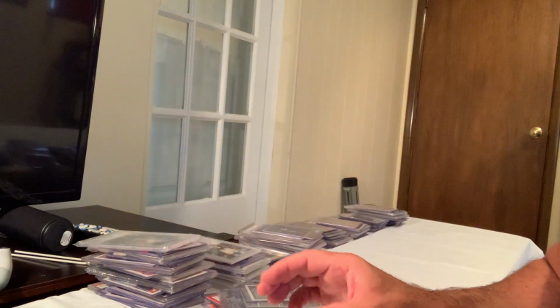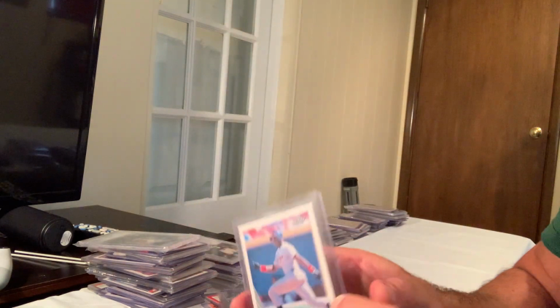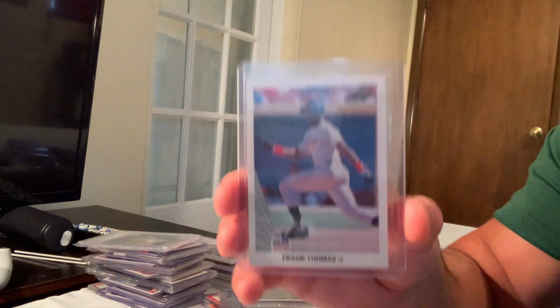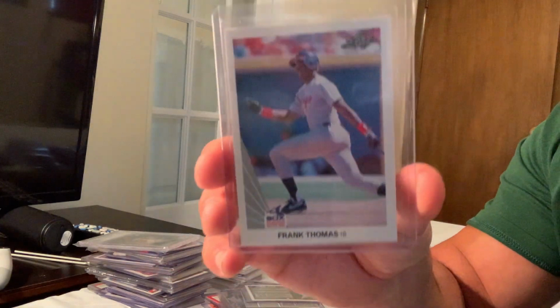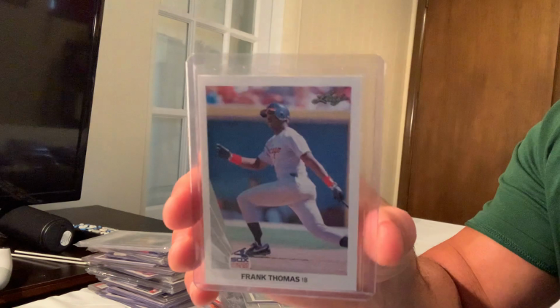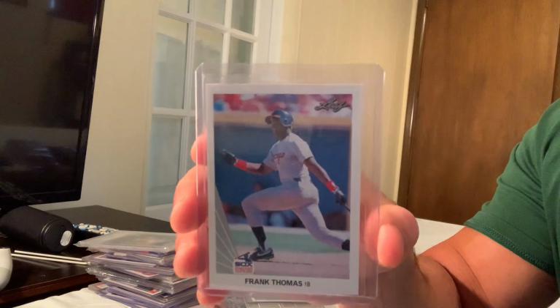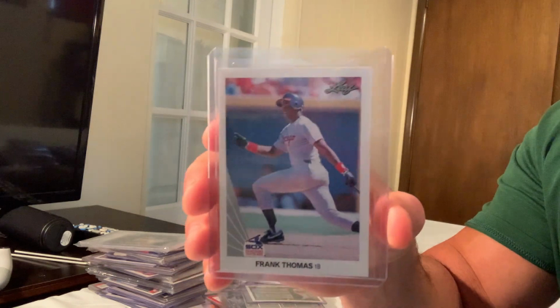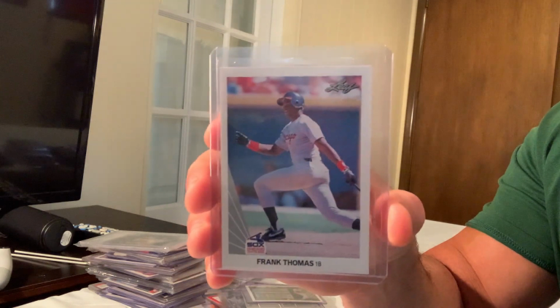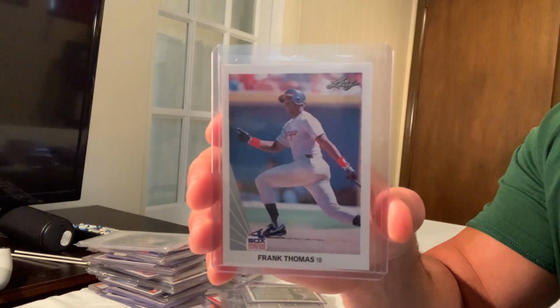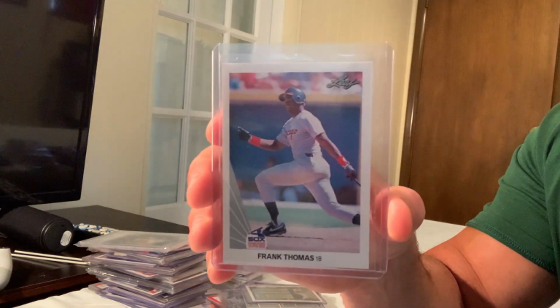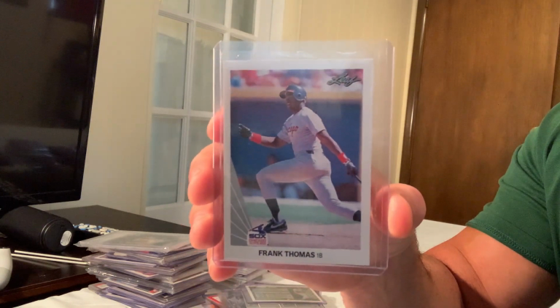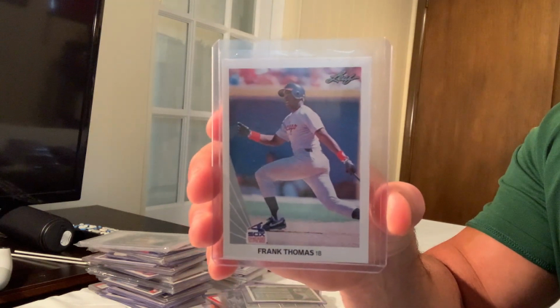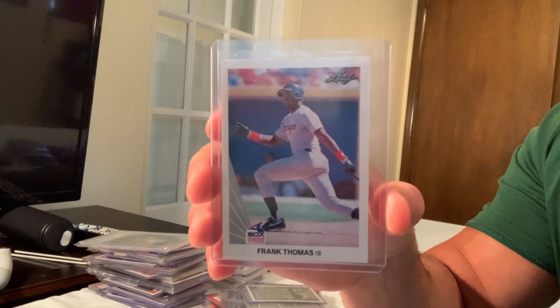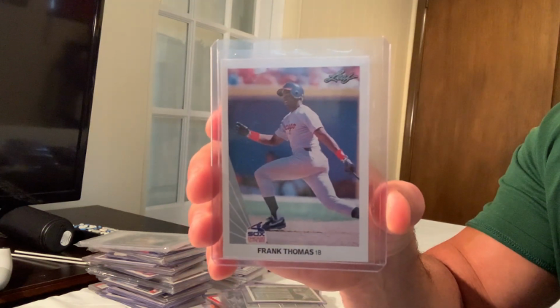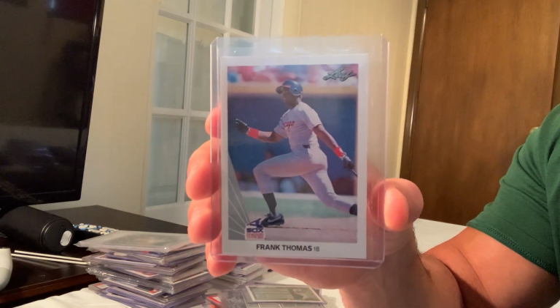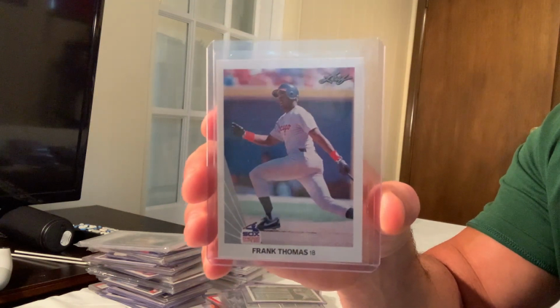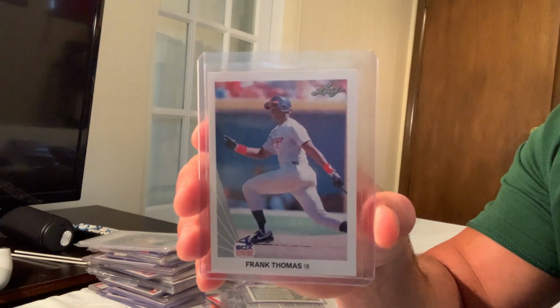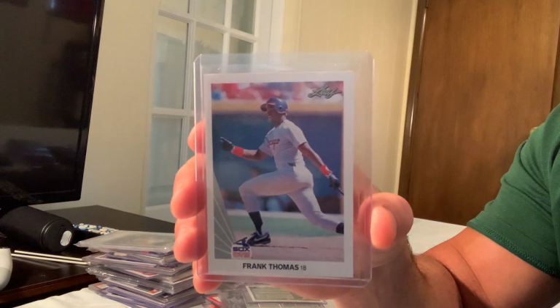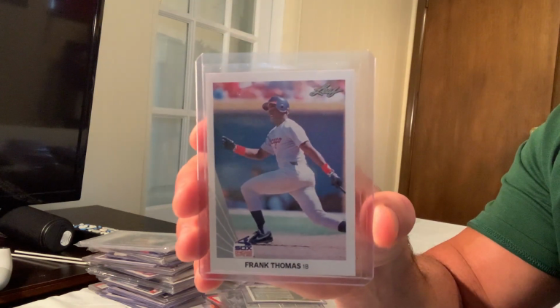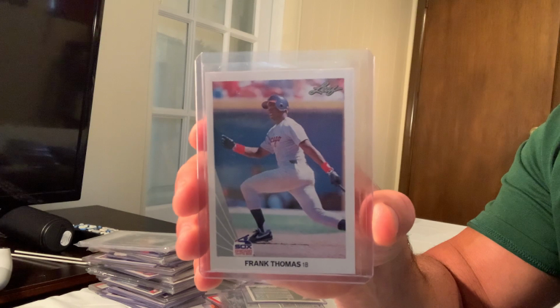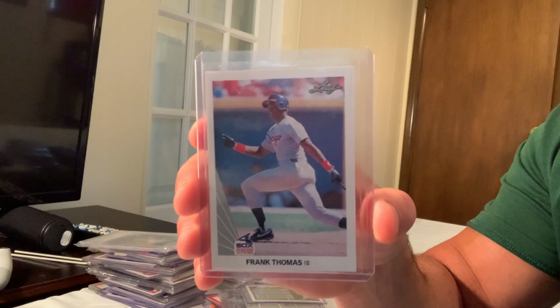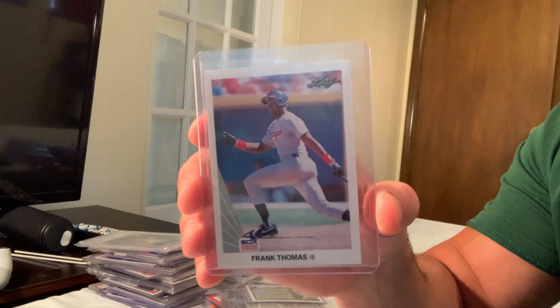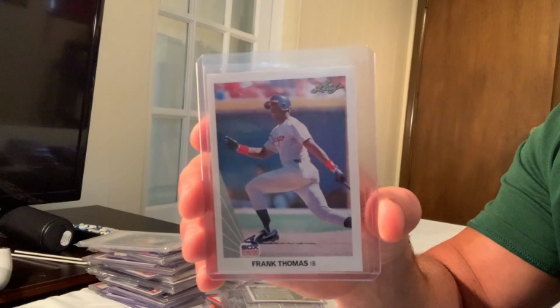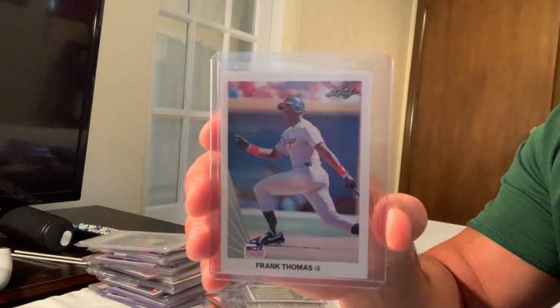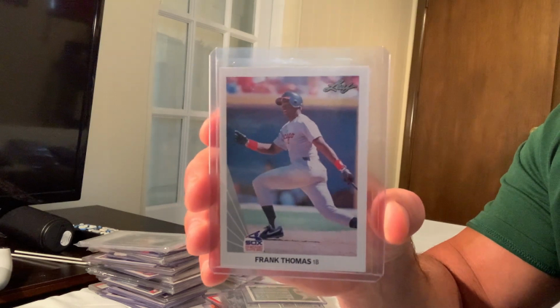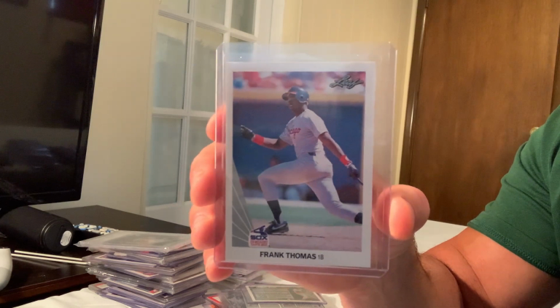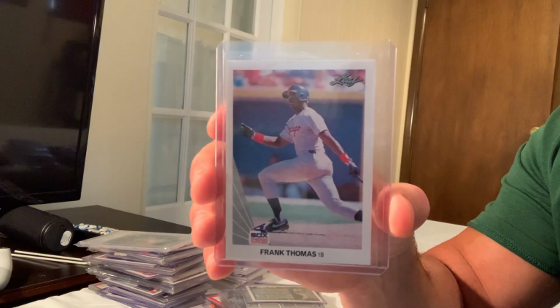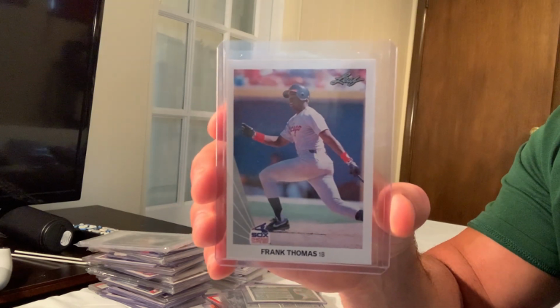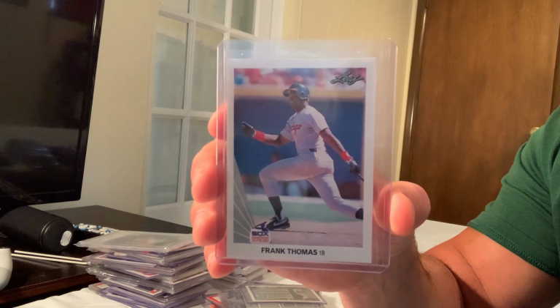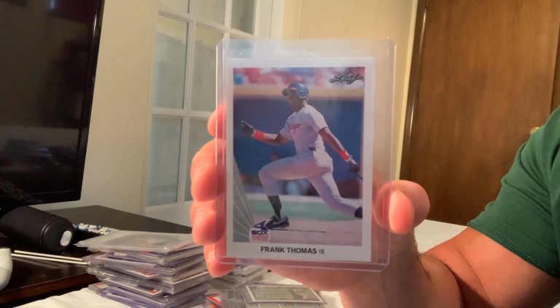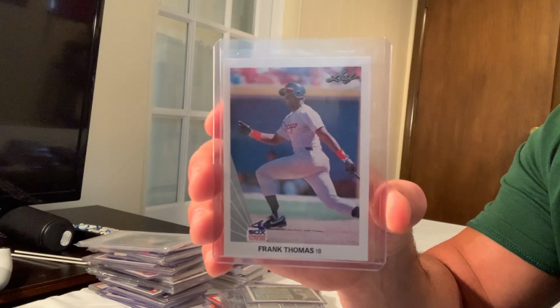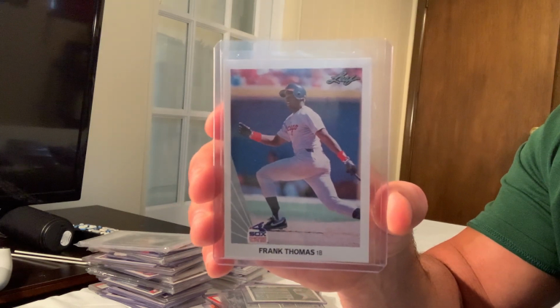Next up is the 1990 Leaf 'Big Hurt' rookie Frank Thomas, number 300, which sold for $1,199 on eBay.